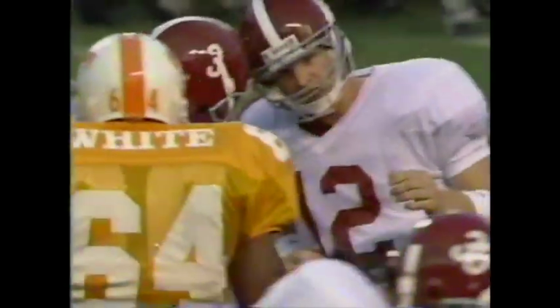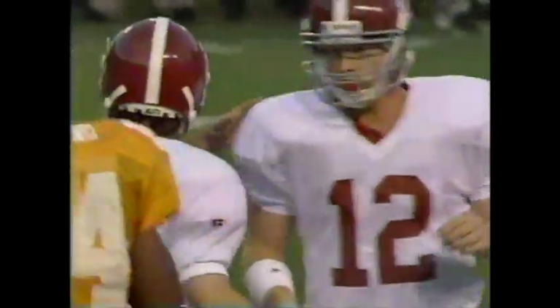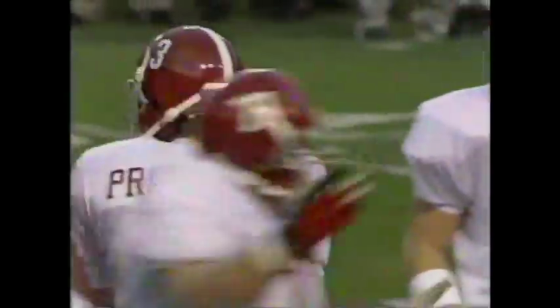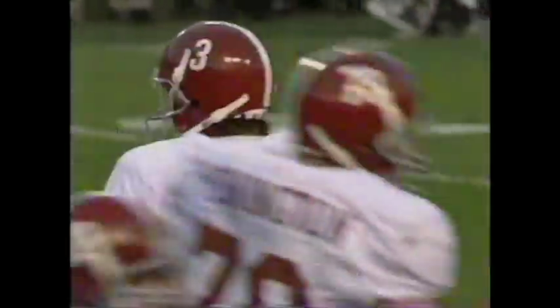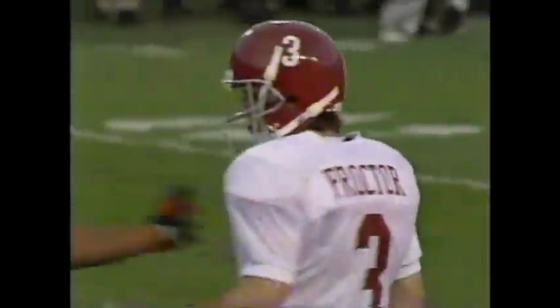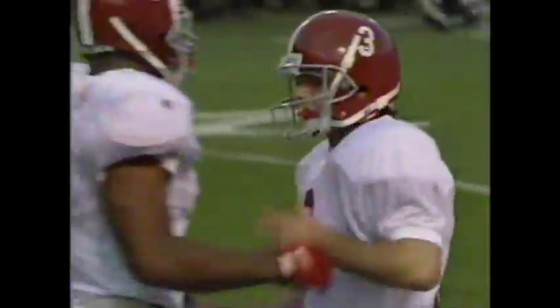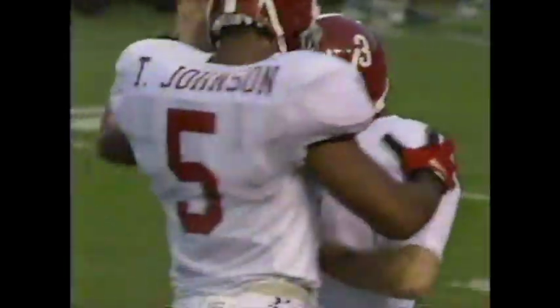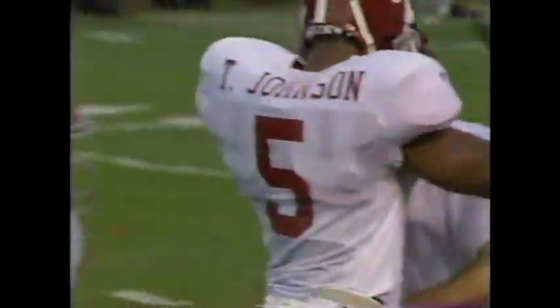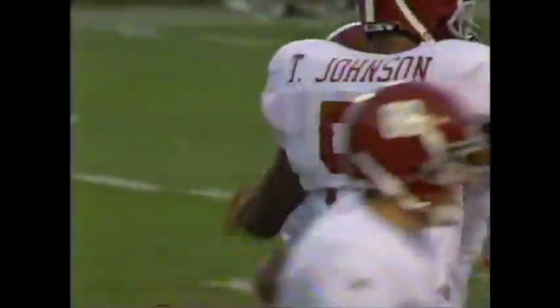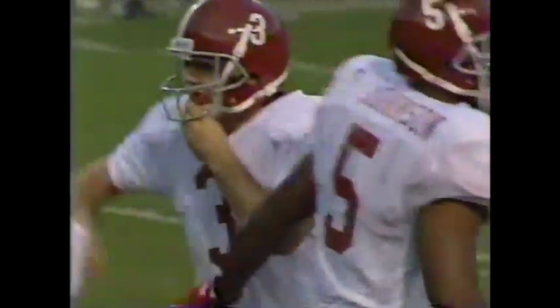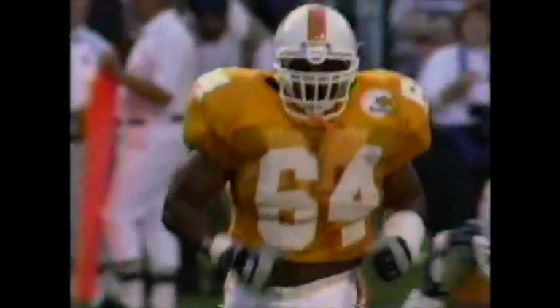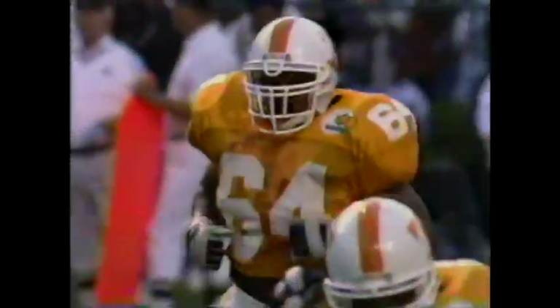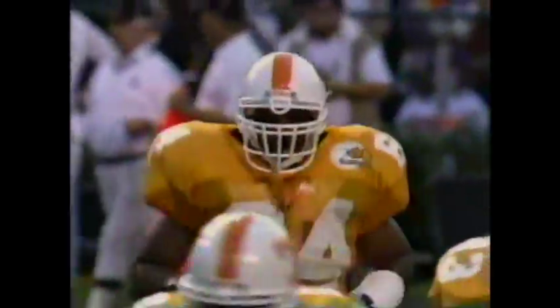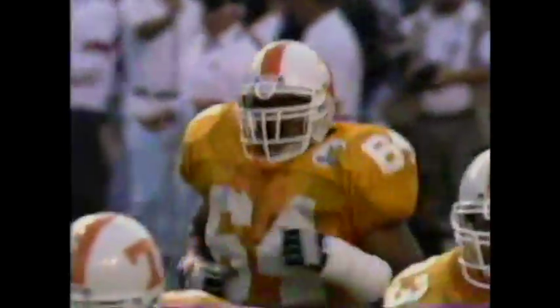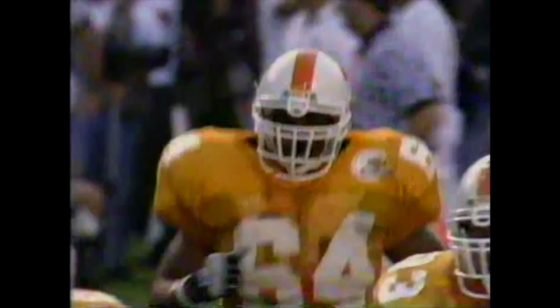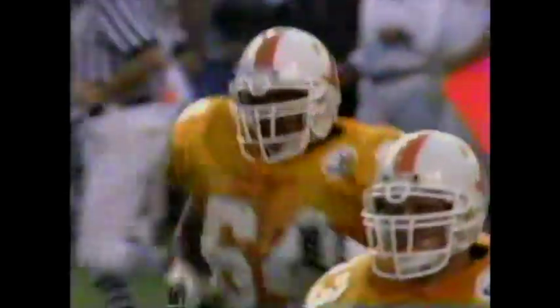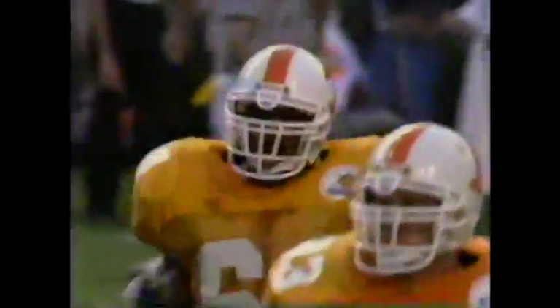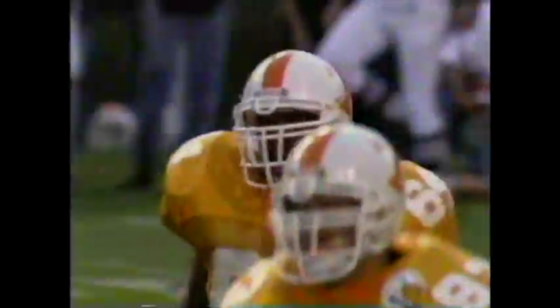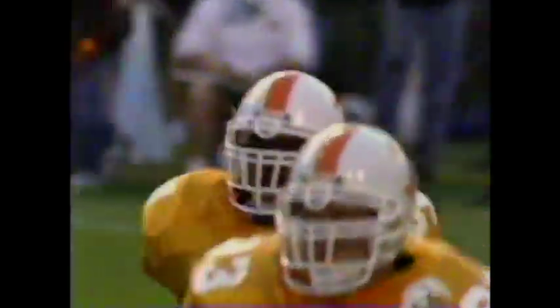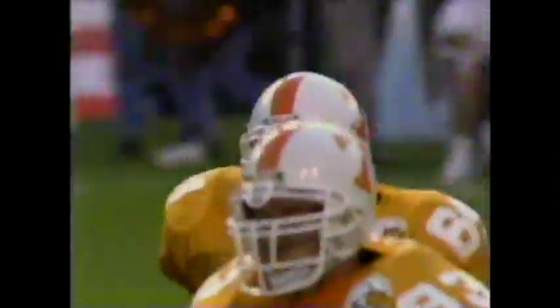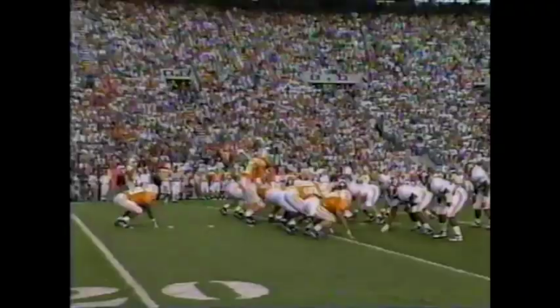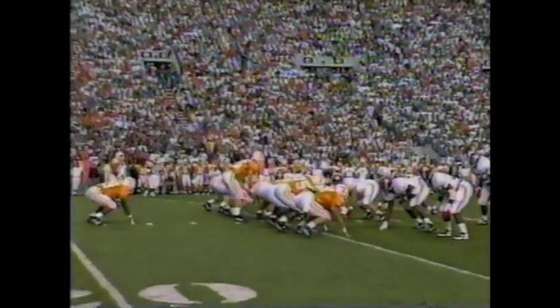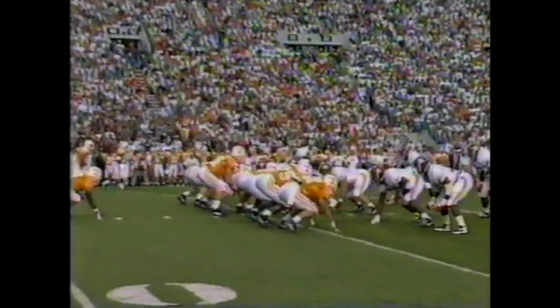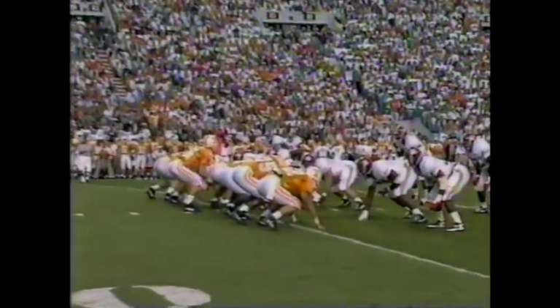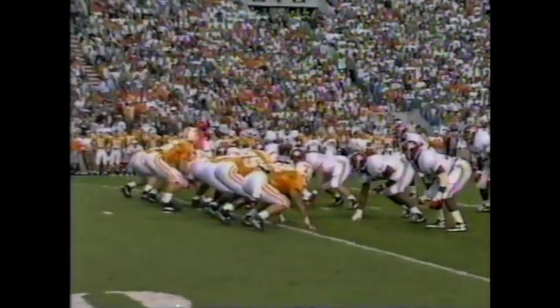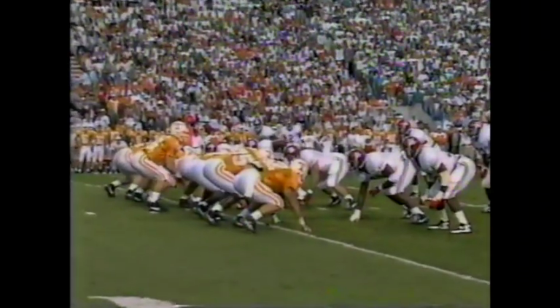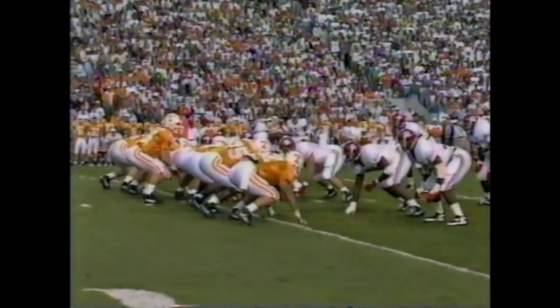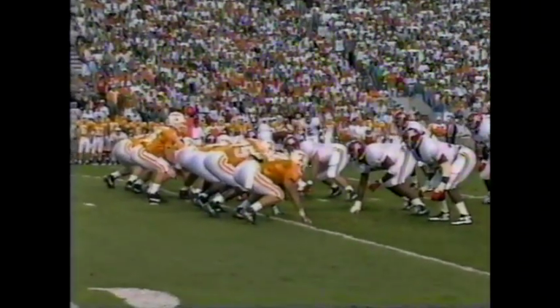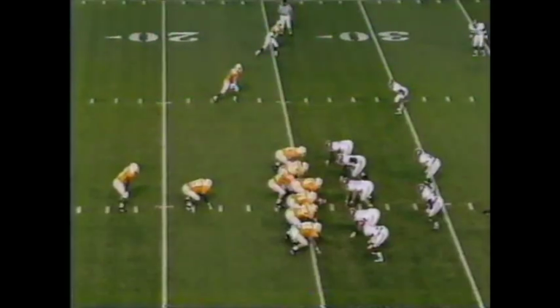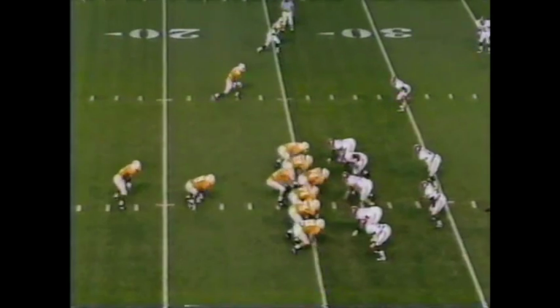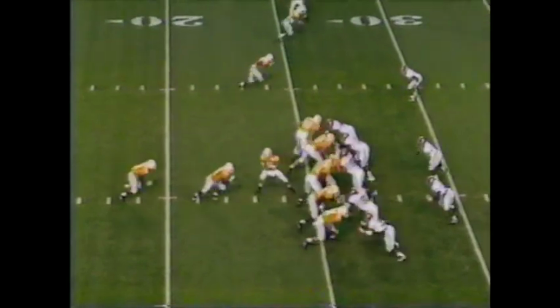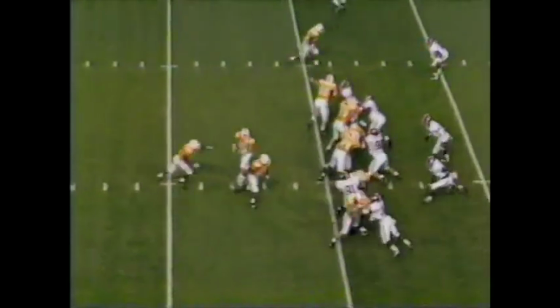And he knocks it home. We'll hold it right here with 10 minutes and 18 seconds left in this opening quarter. It is Alabama three, nothing. And Shade will play tonight but he will not start in this ball game.